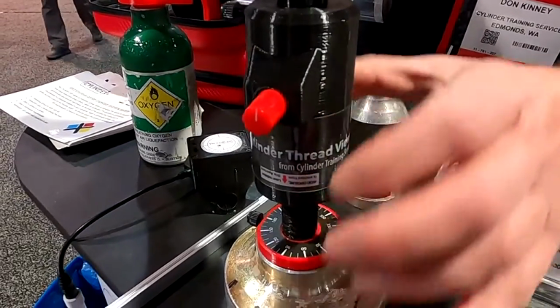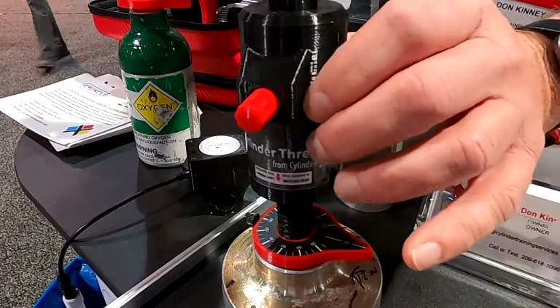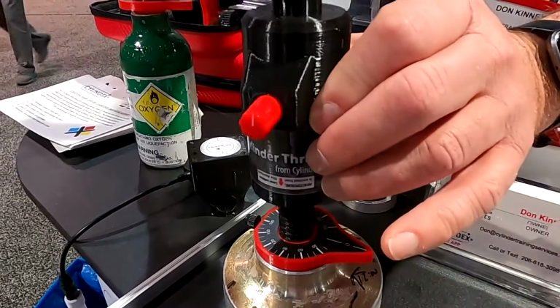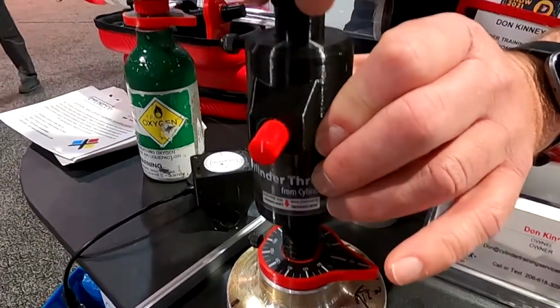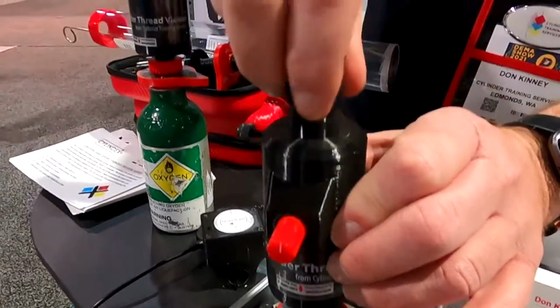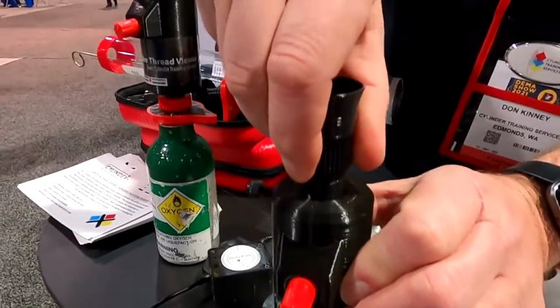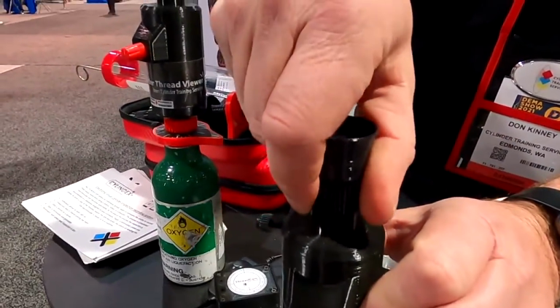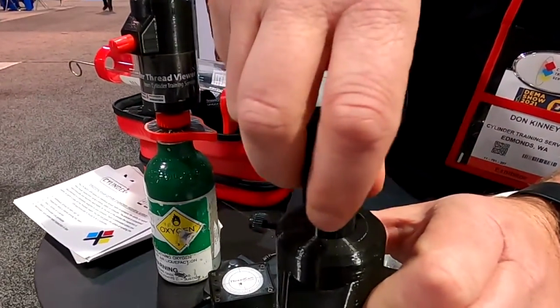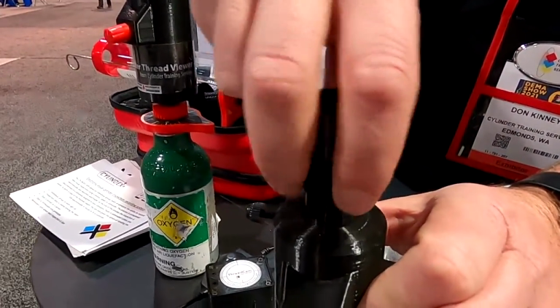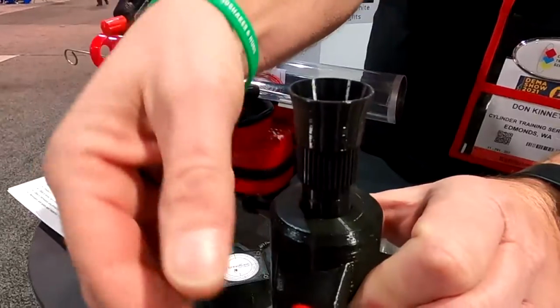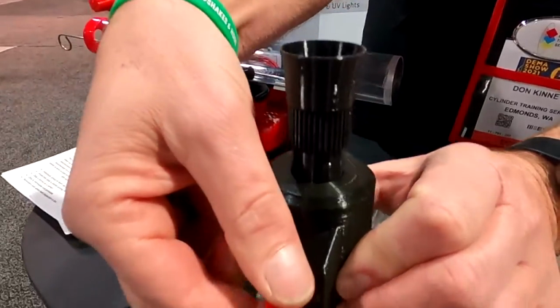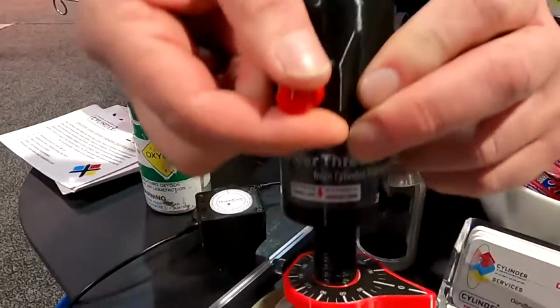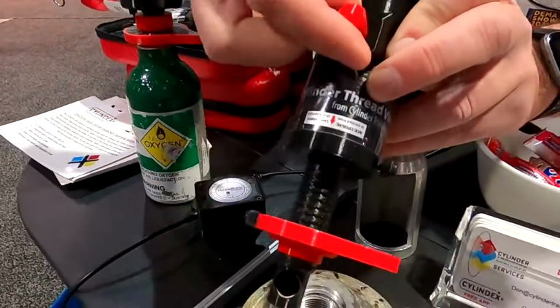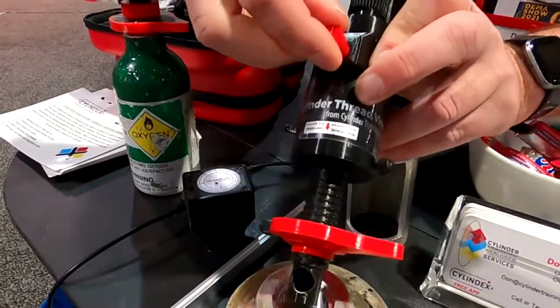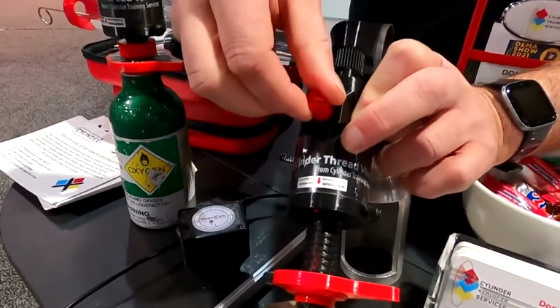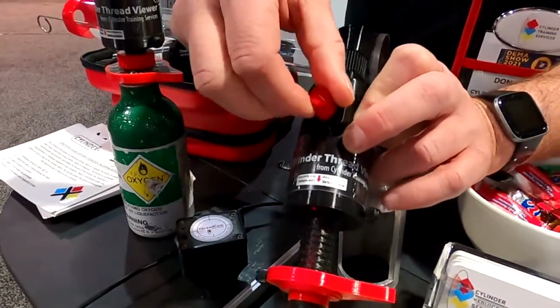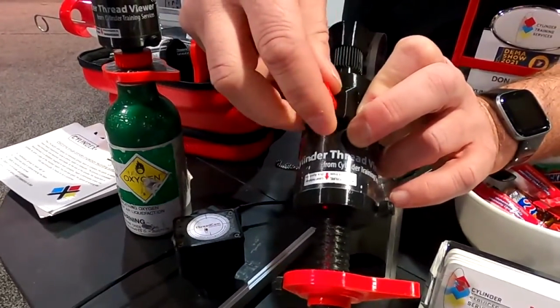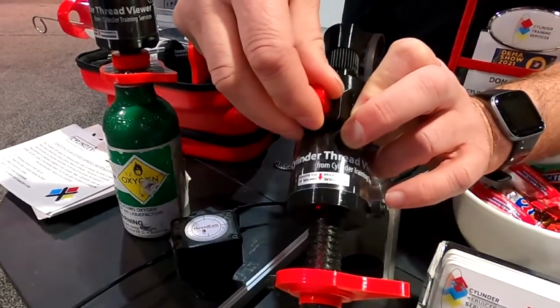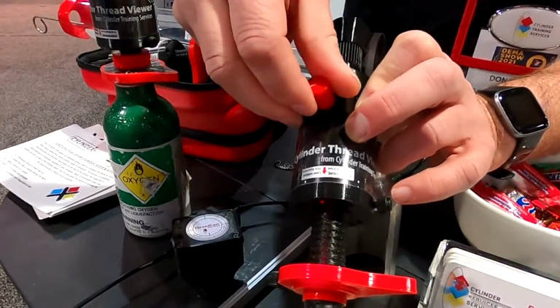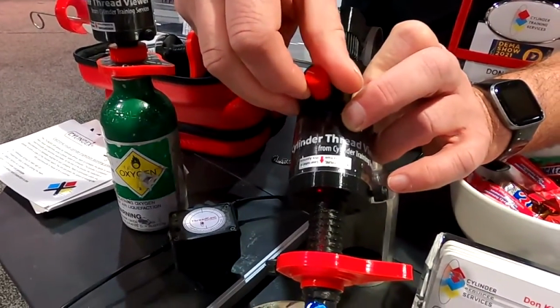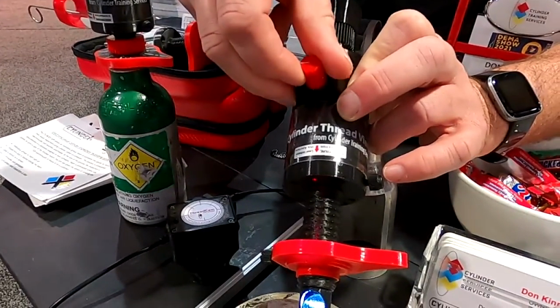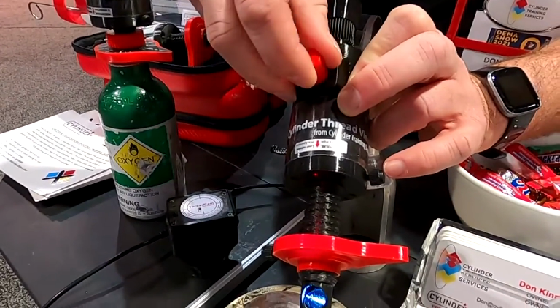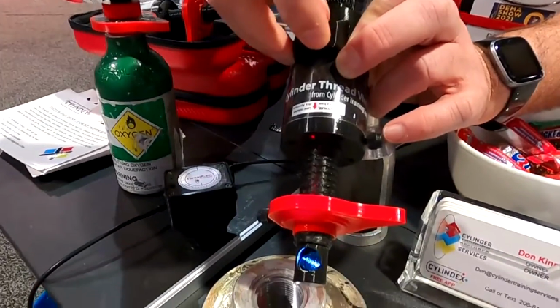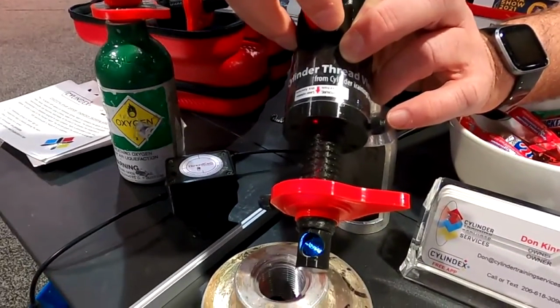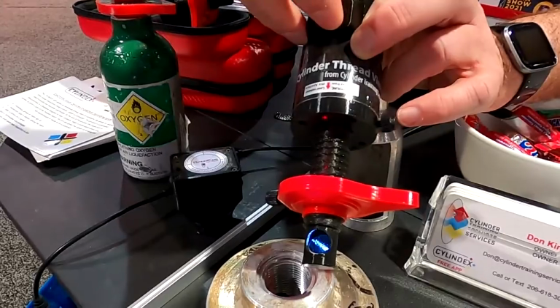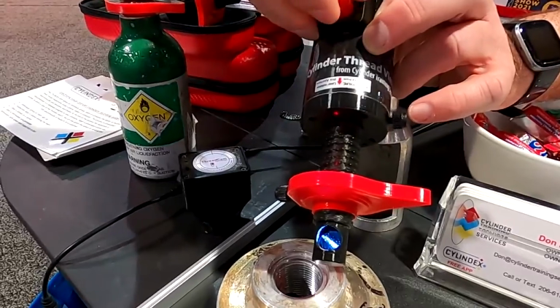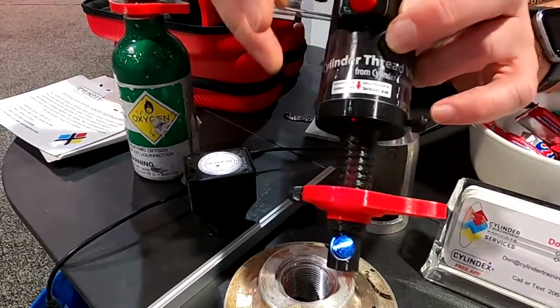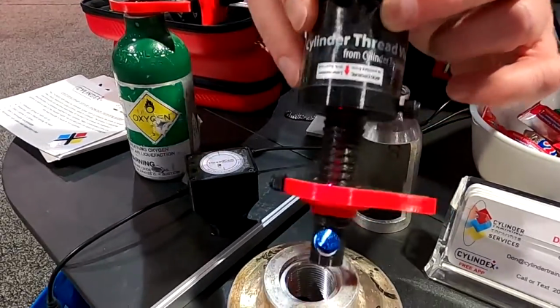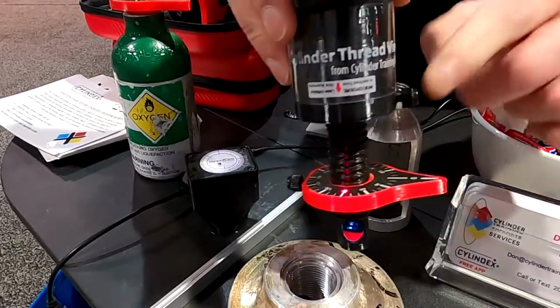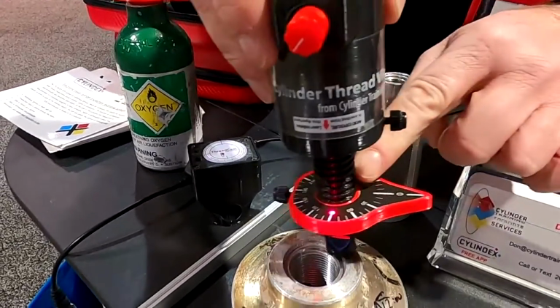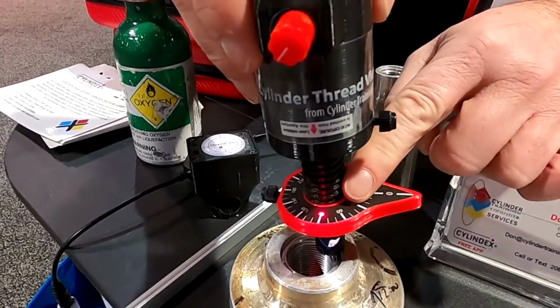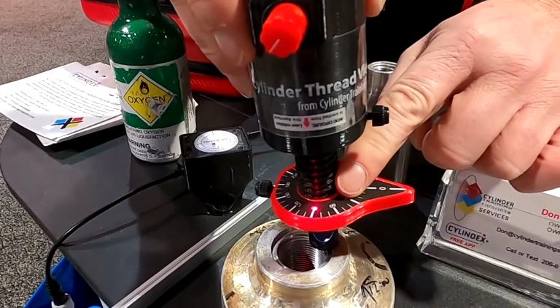It has a focusing so you can focus for yourself. The light here will adjust the mirror — the intensity in the mirror — and it has a laser indicator.